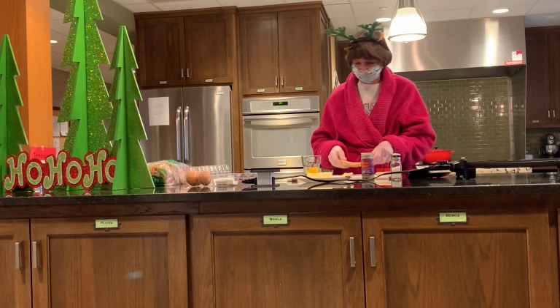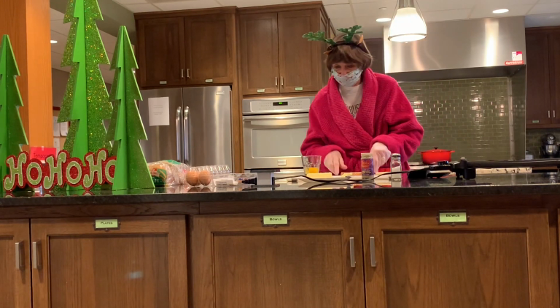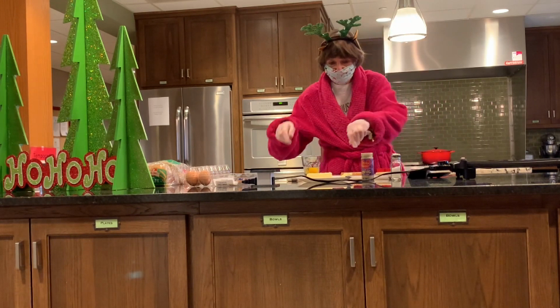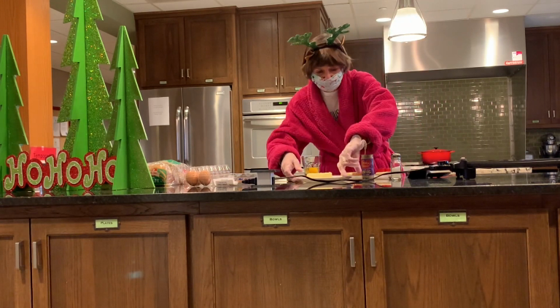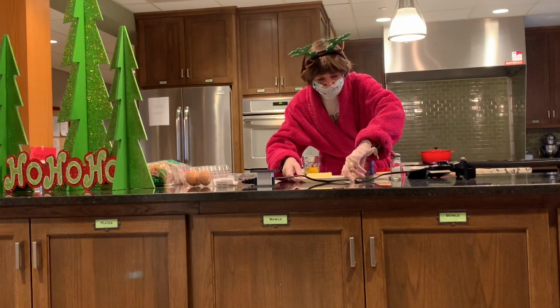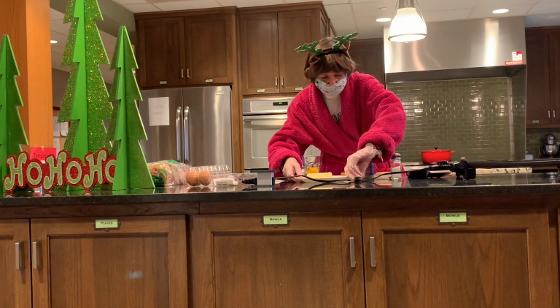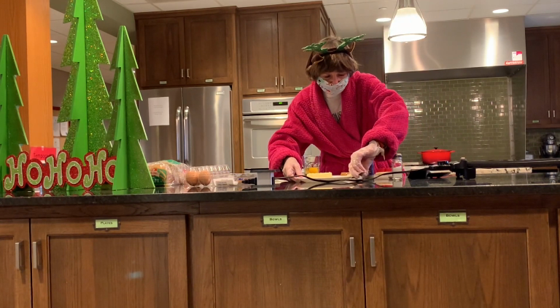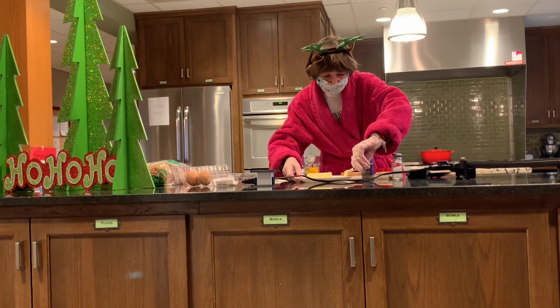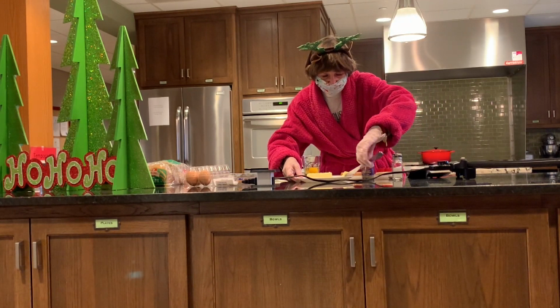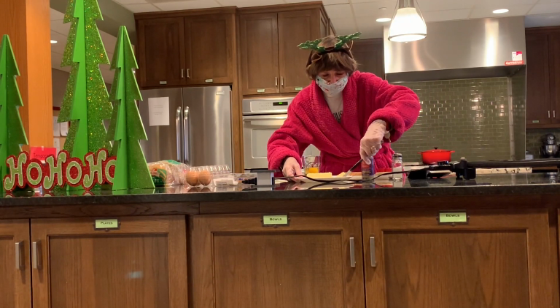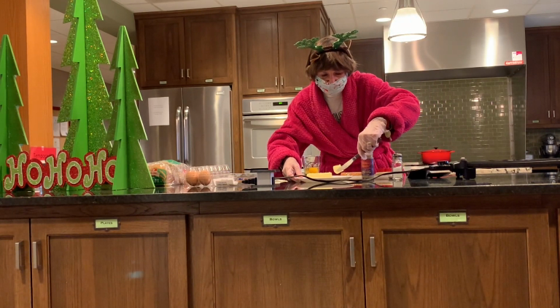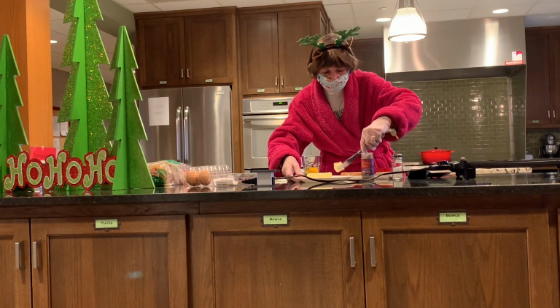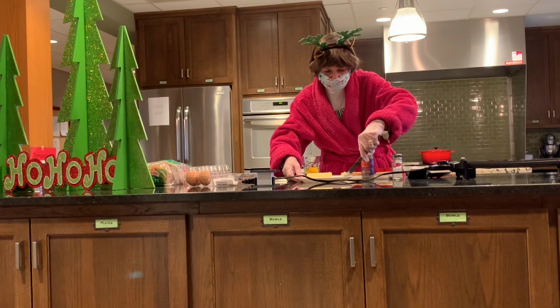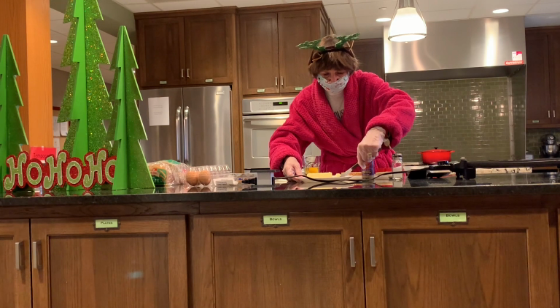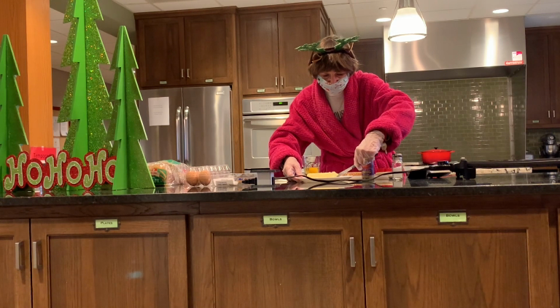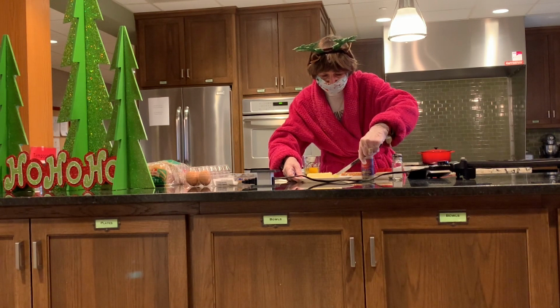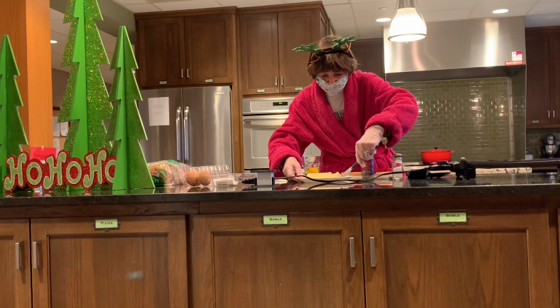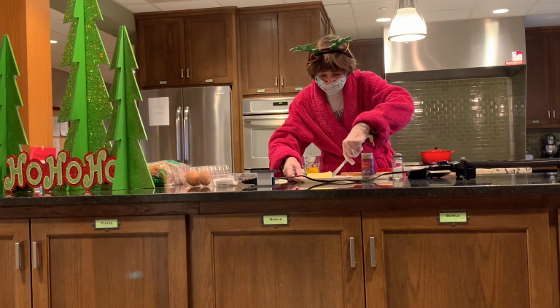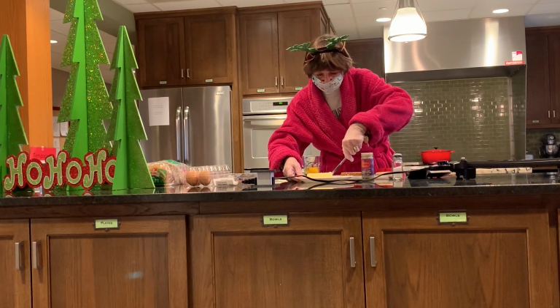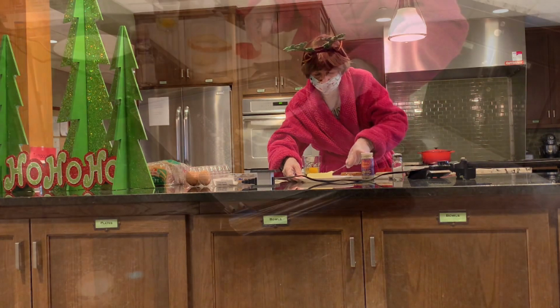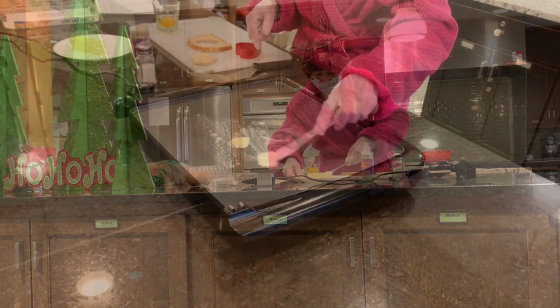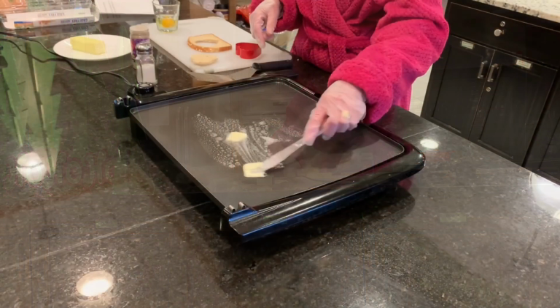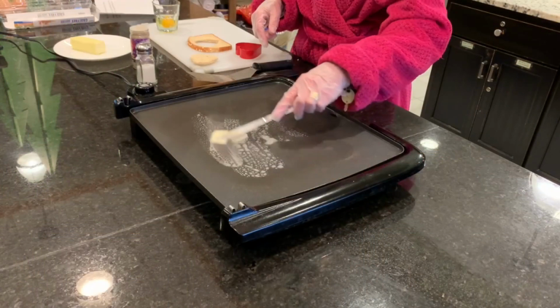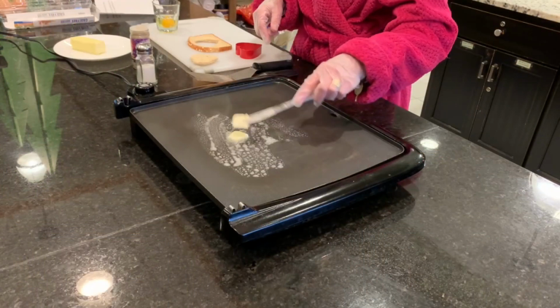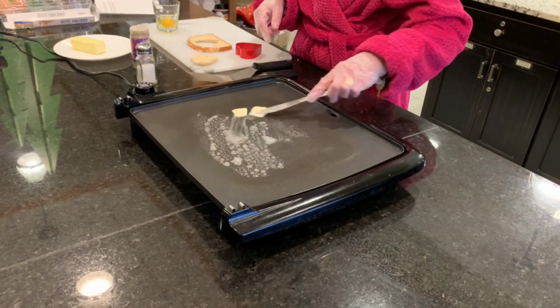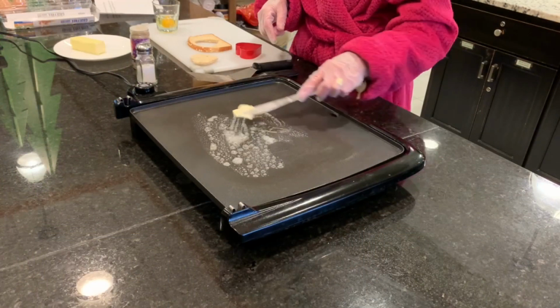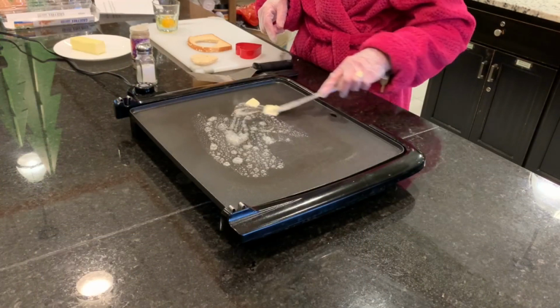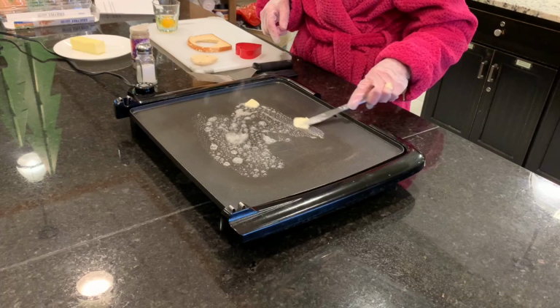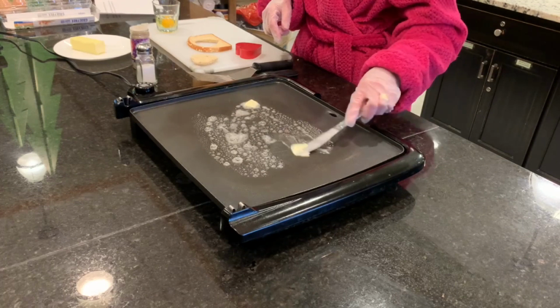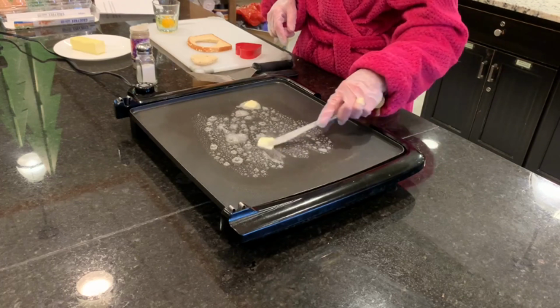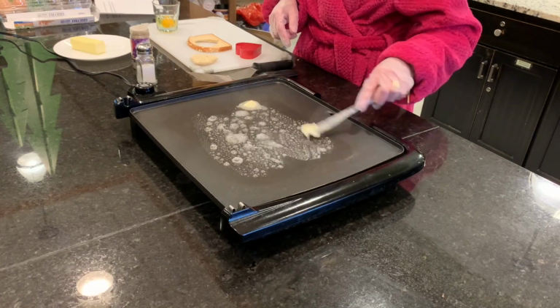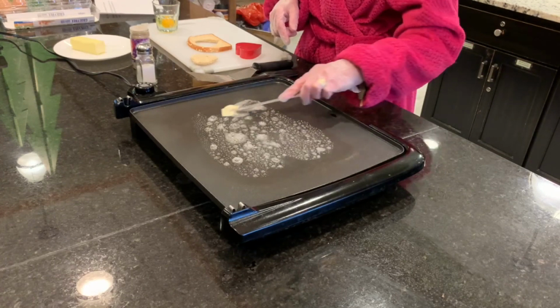I'm going to put butter on this nice hot griddle. See, it's nice and hot and the butter is melting.